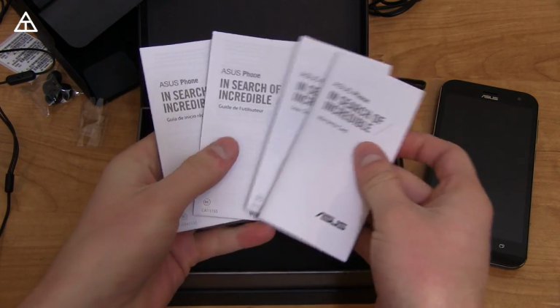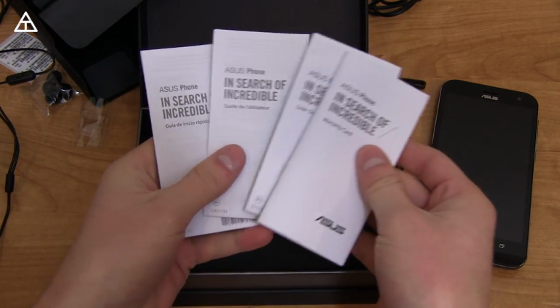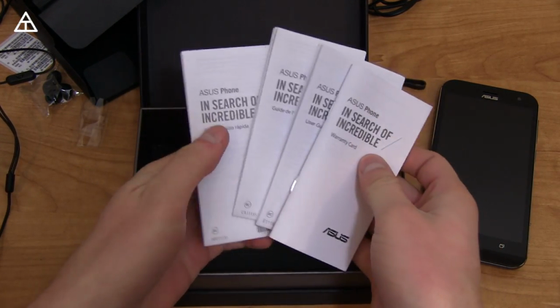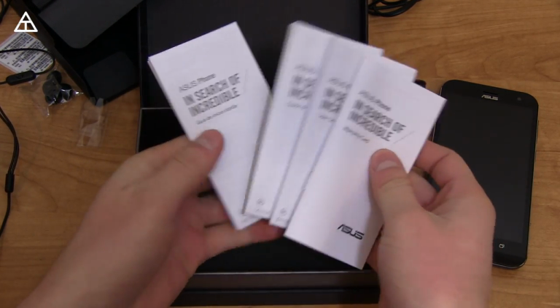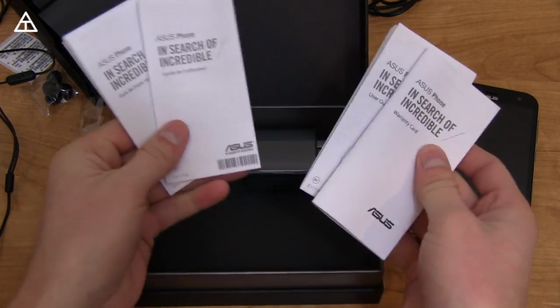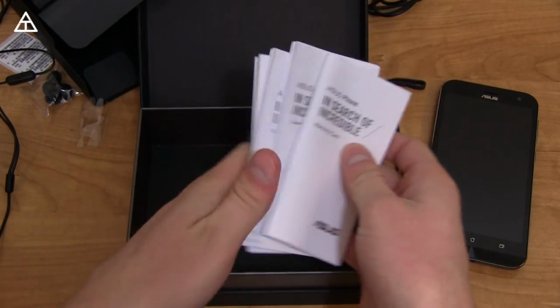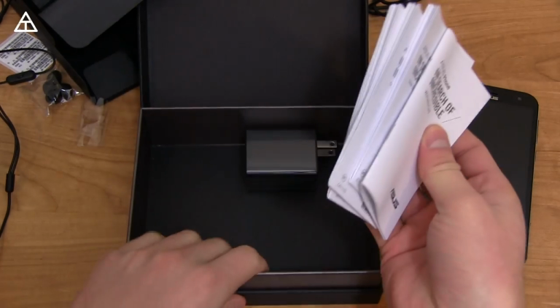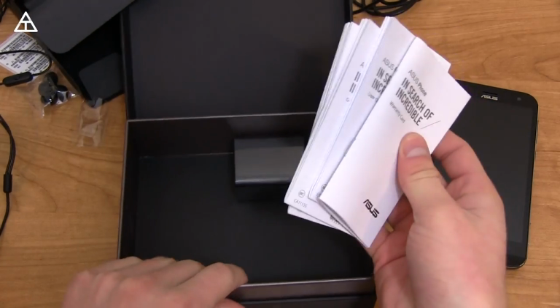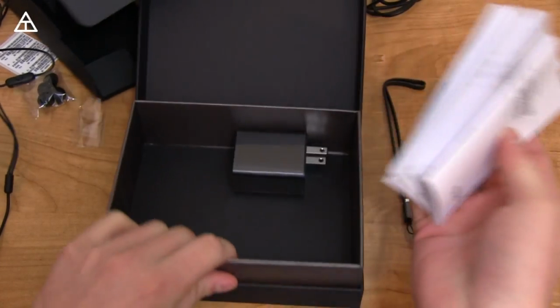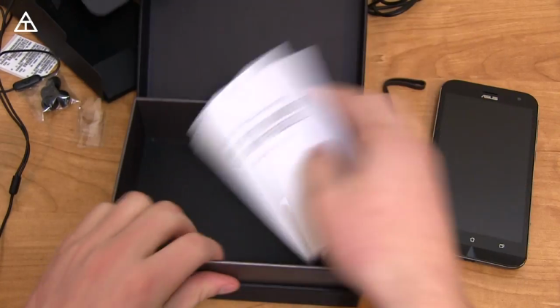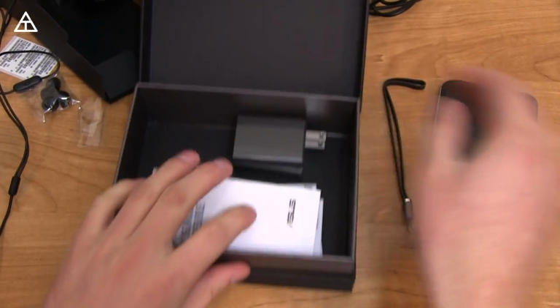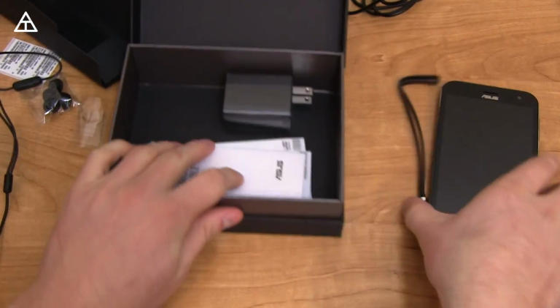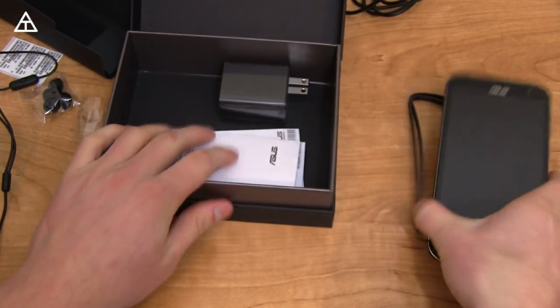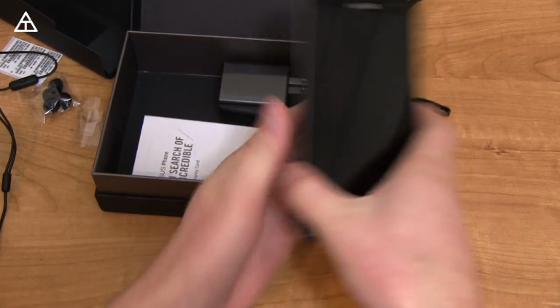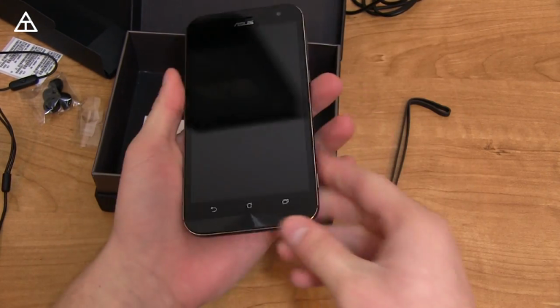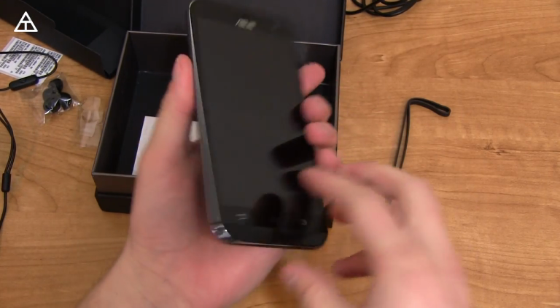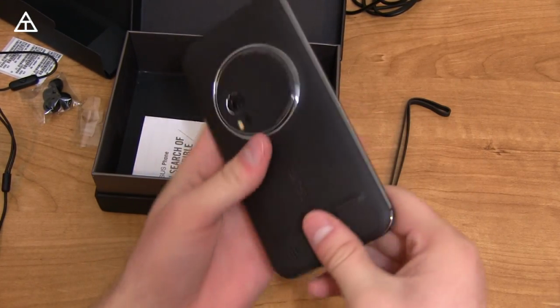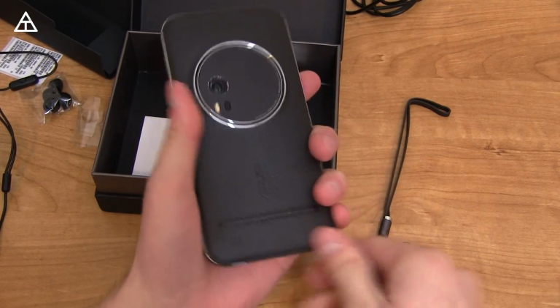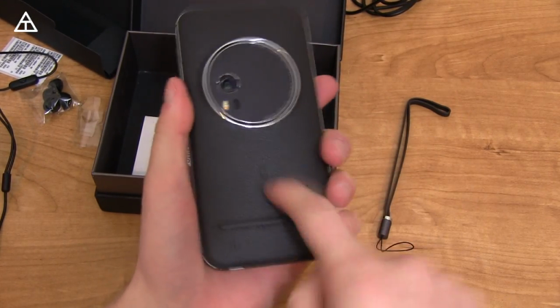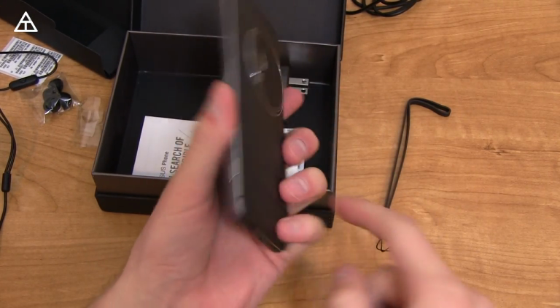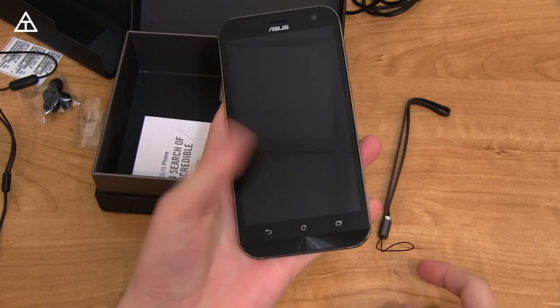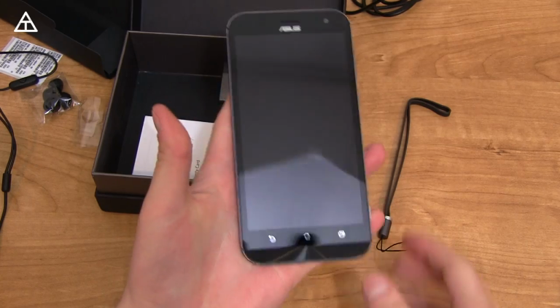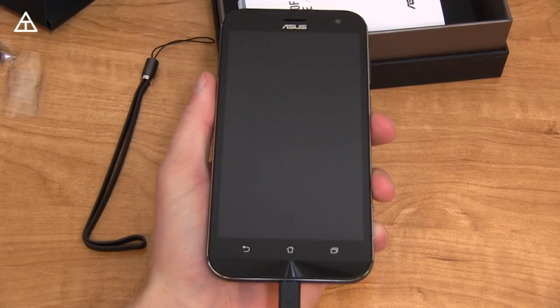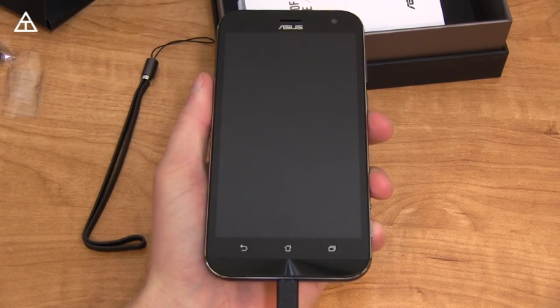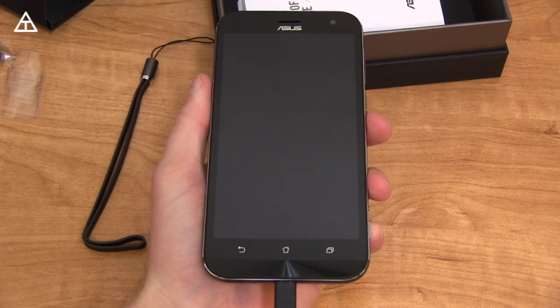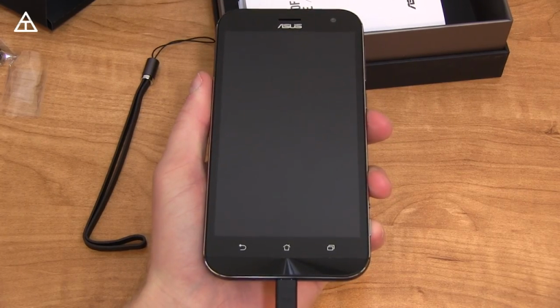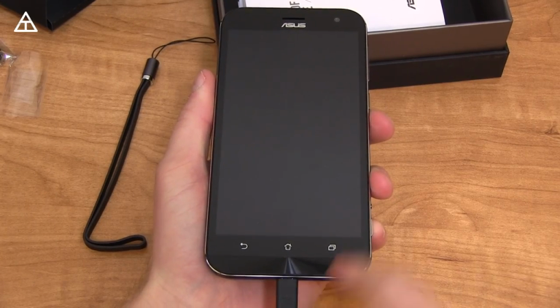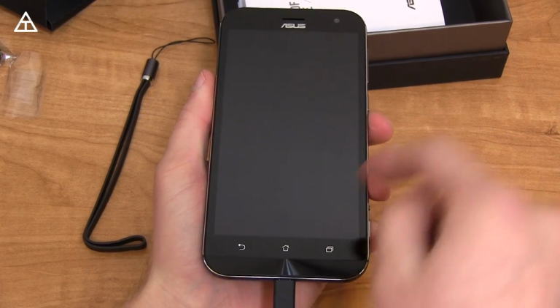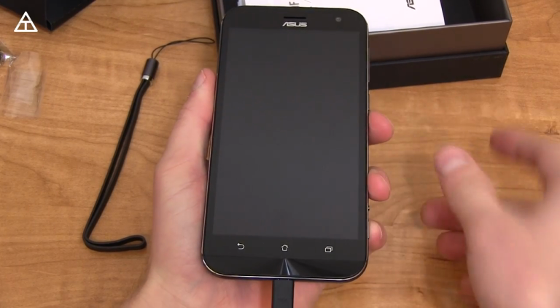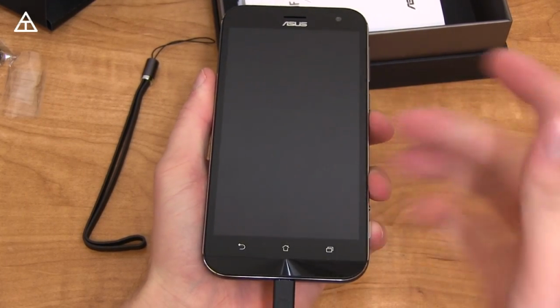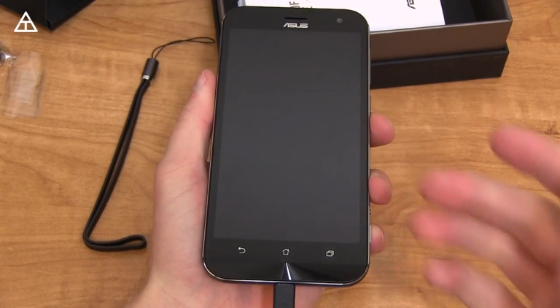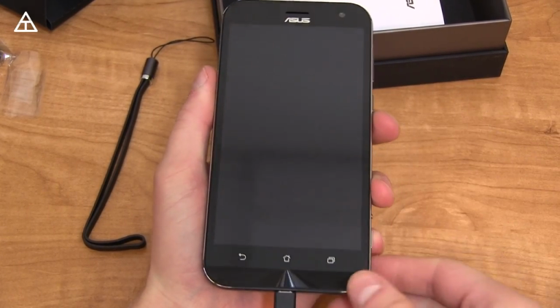Below that there are some booklets — warranty card, user guide, and a user guide in a different language. Let me go ahead and charge this up, and I'll be right back. While we wait for it to charge just a little bit, let's talk about design.